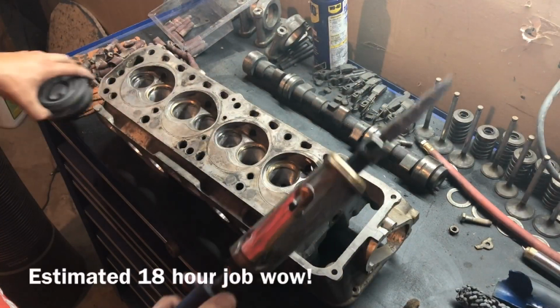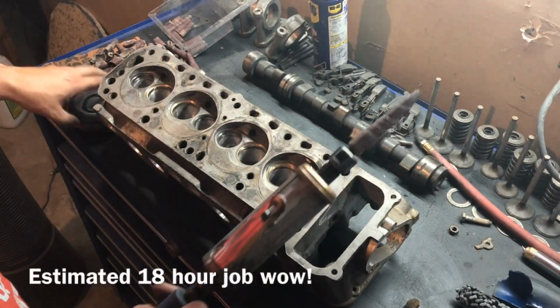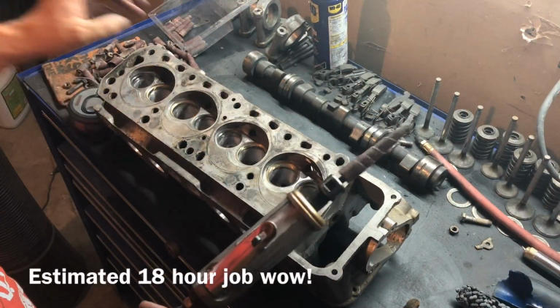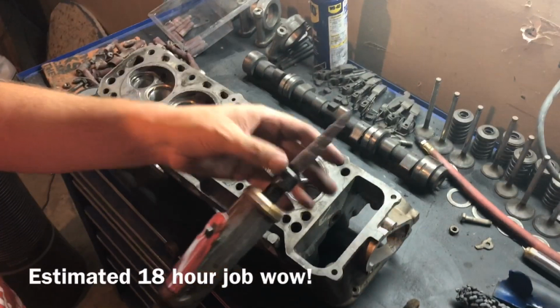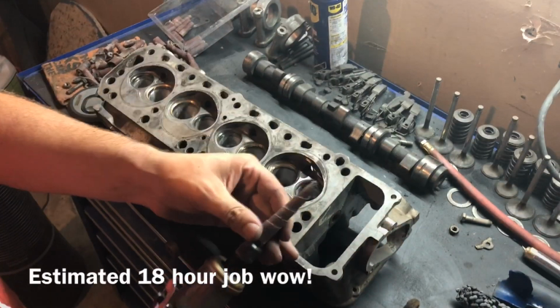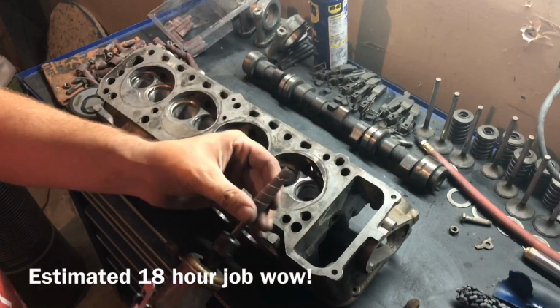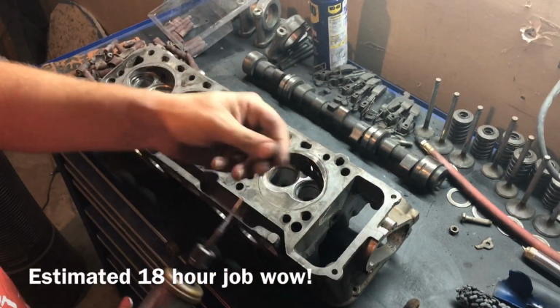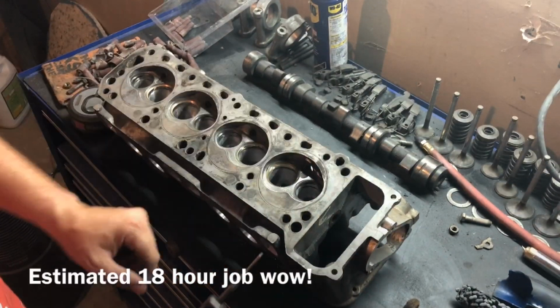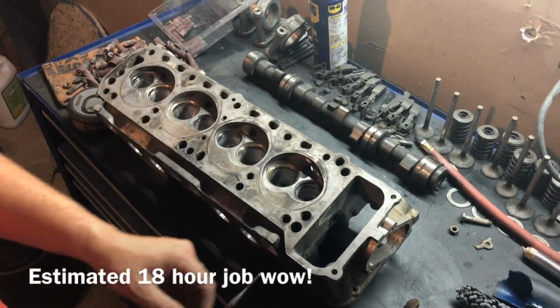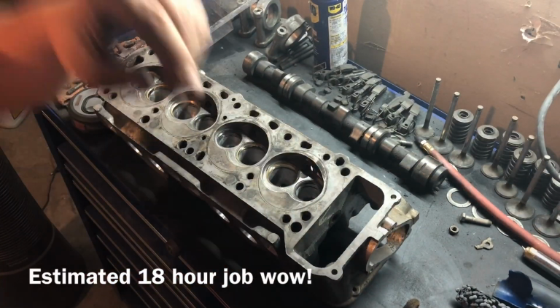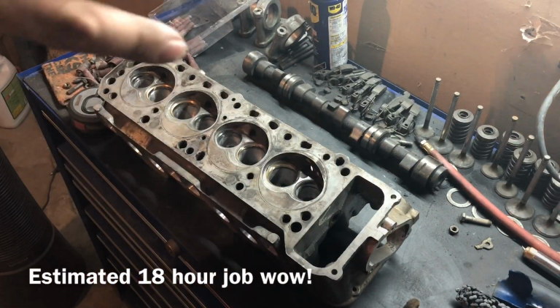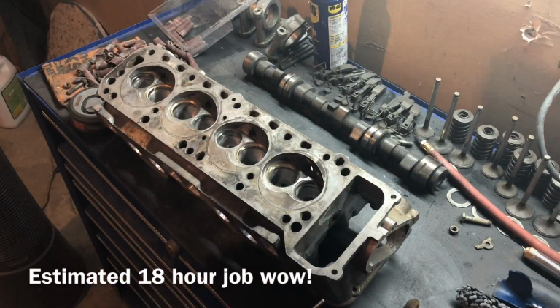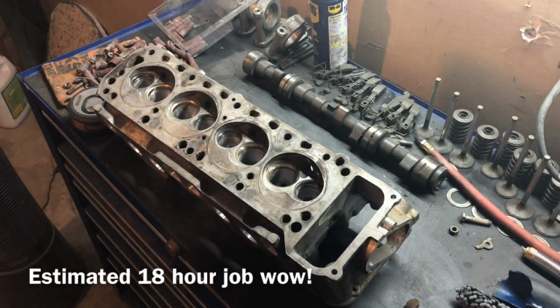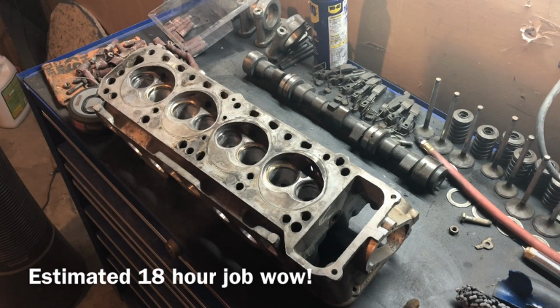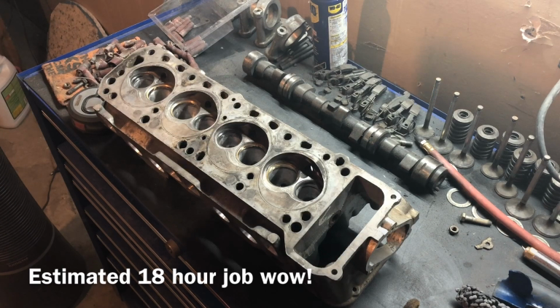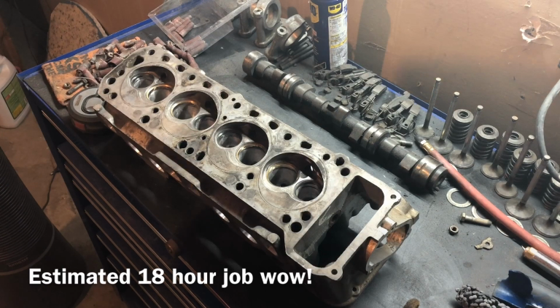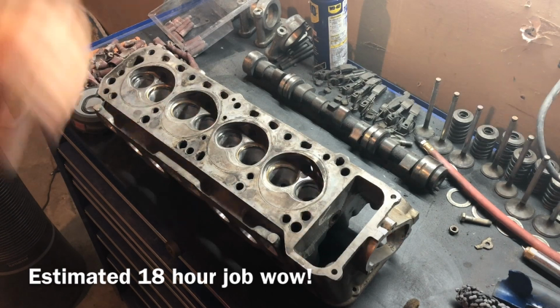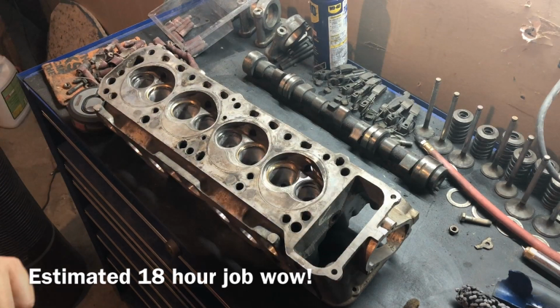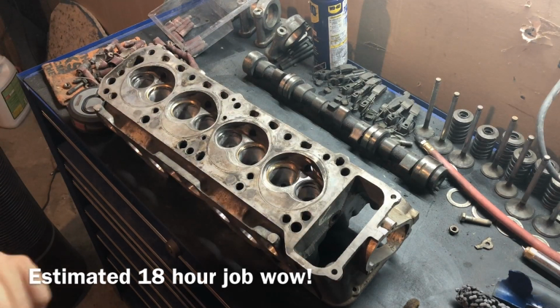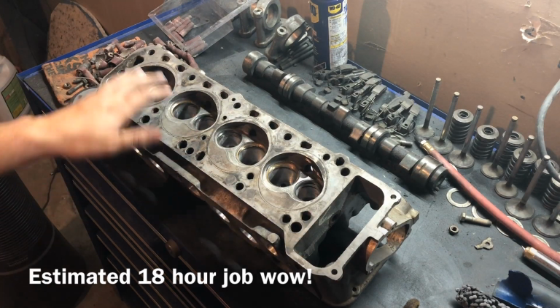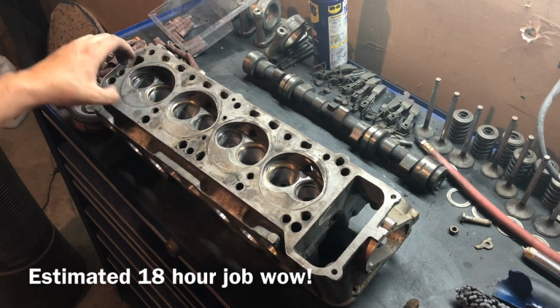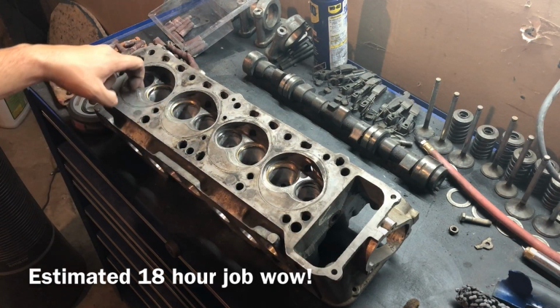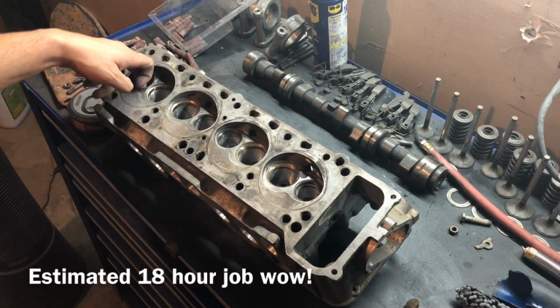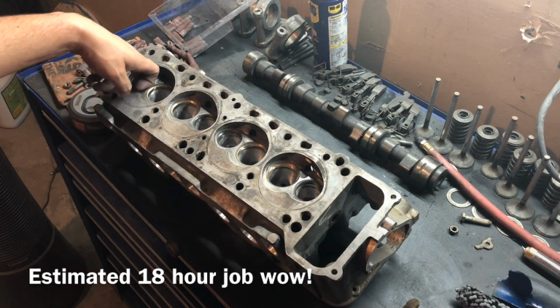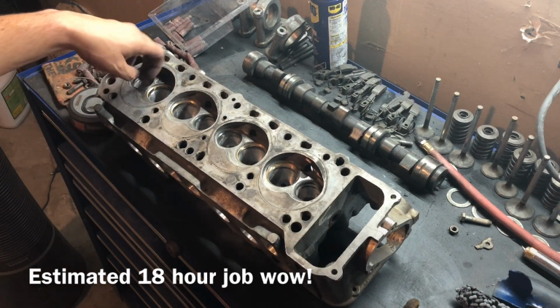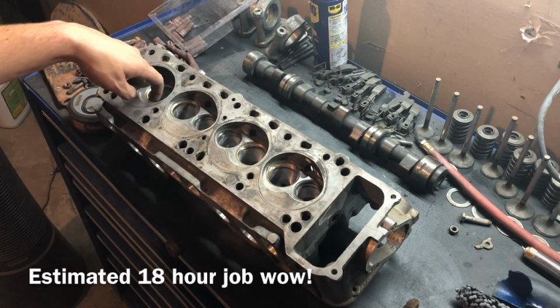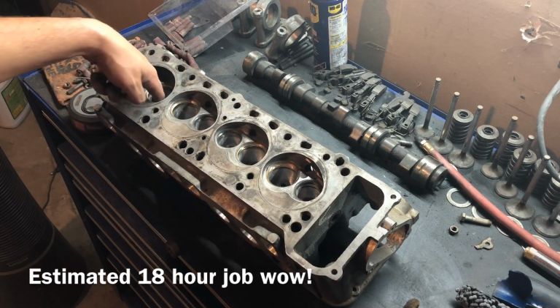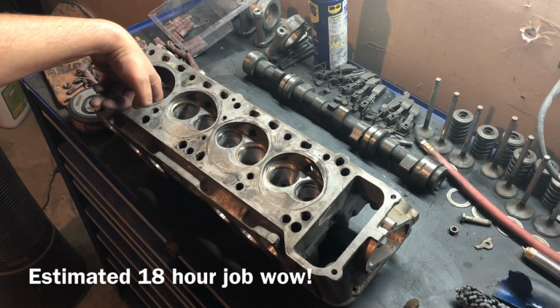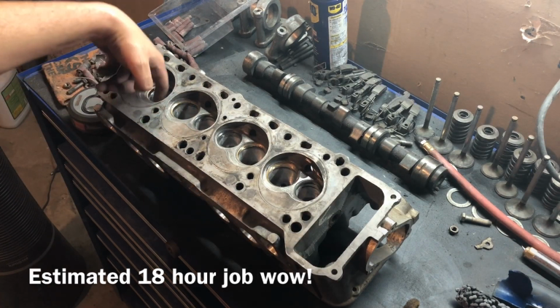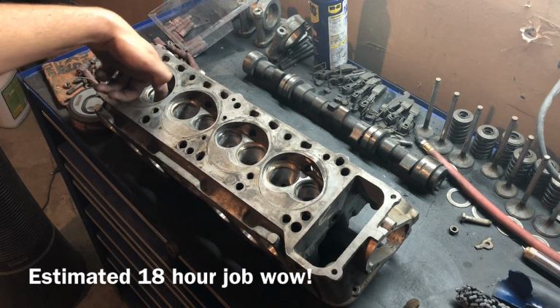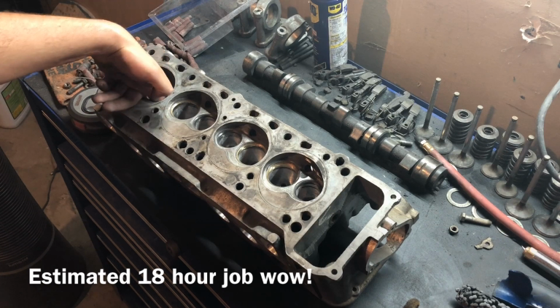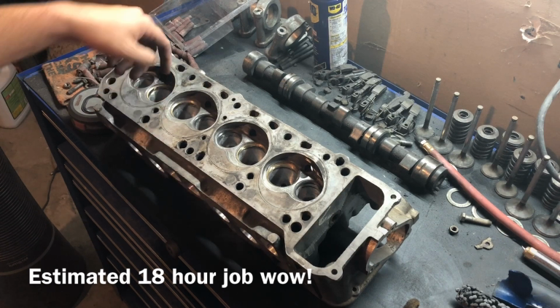That went pretty quick for me, but the video I was watching the other day said something about 18 hours once you got to this point, and I'd say yeah, we pretty much are there at 18 hours.